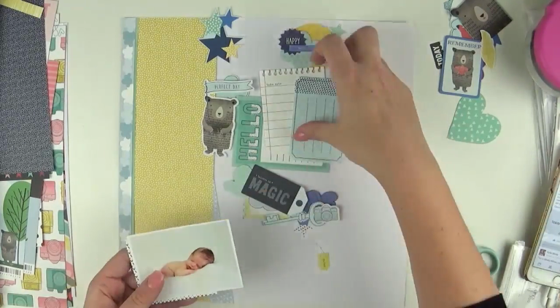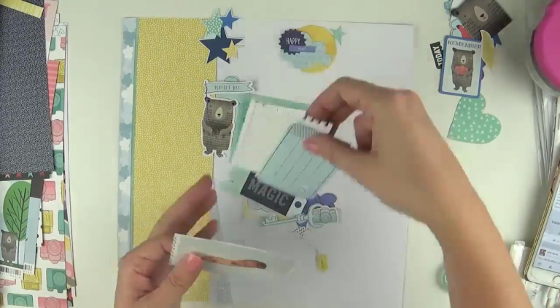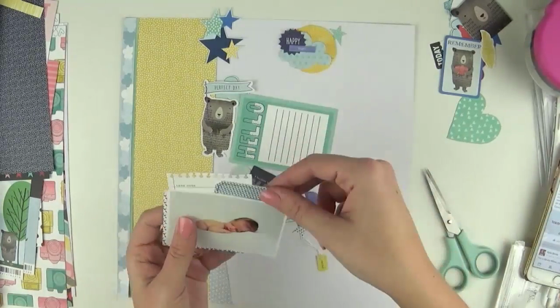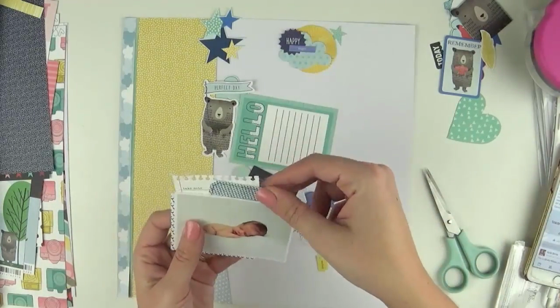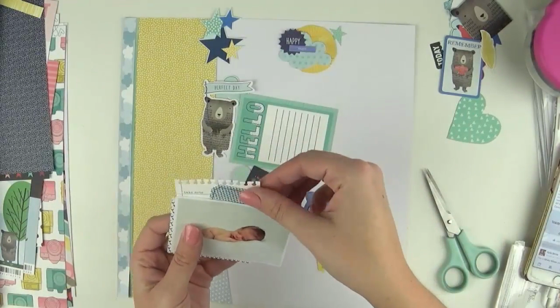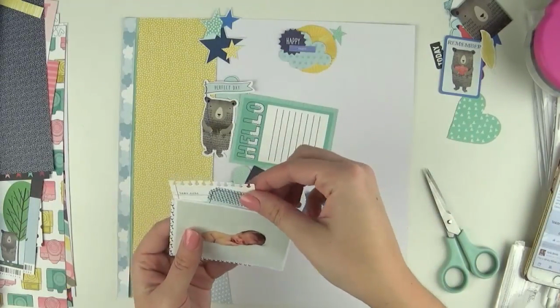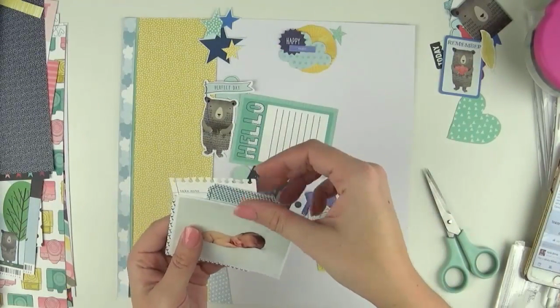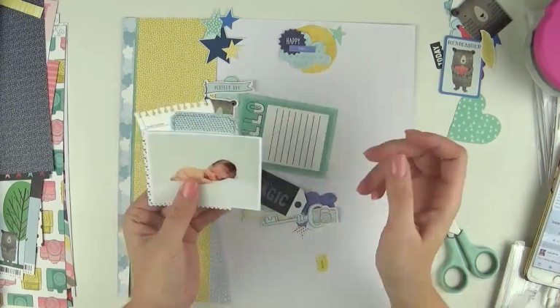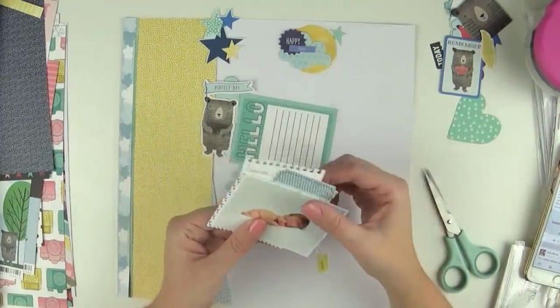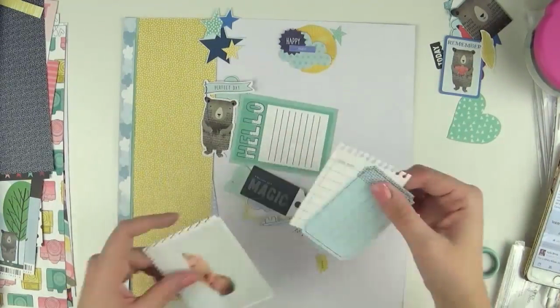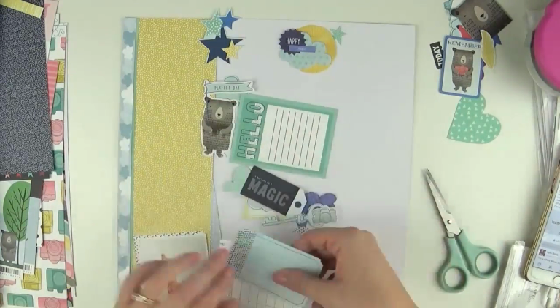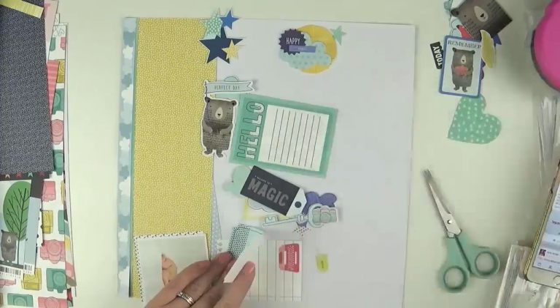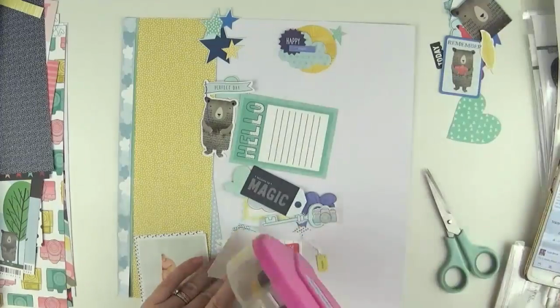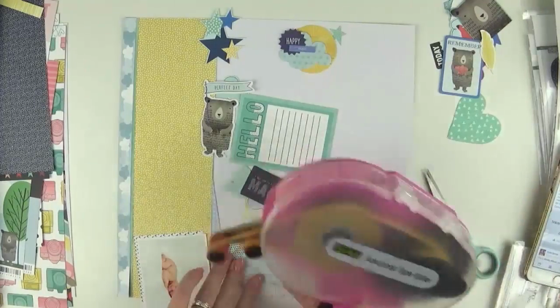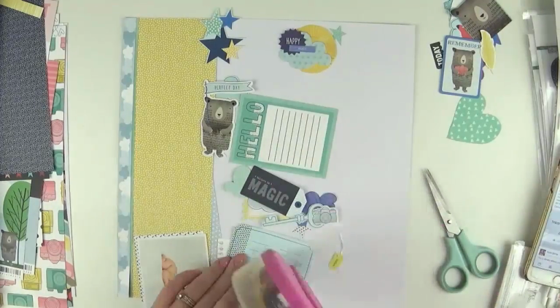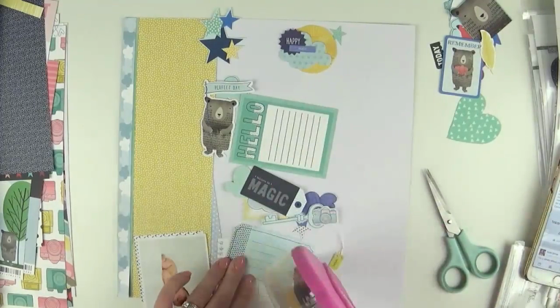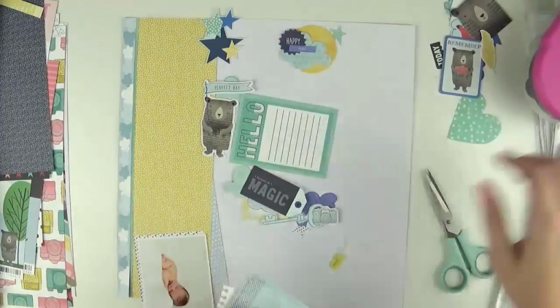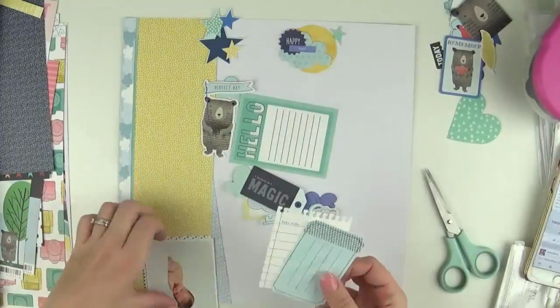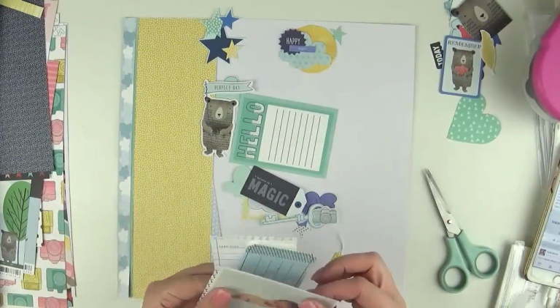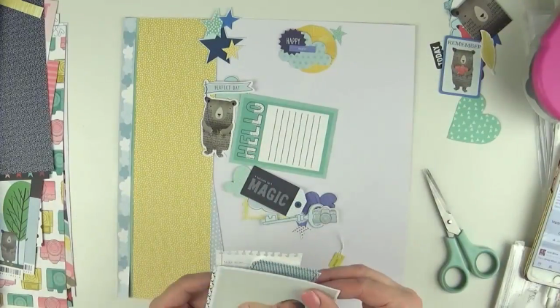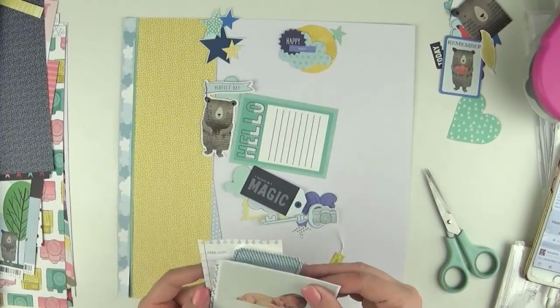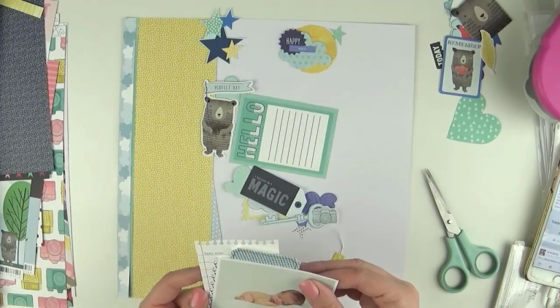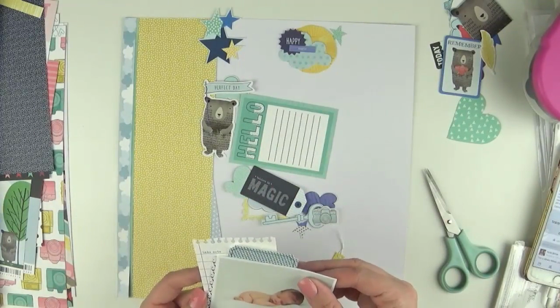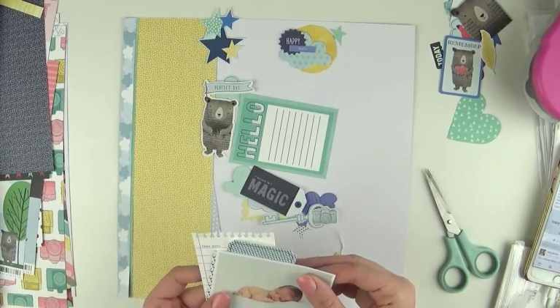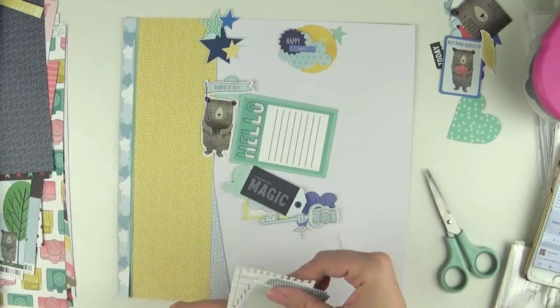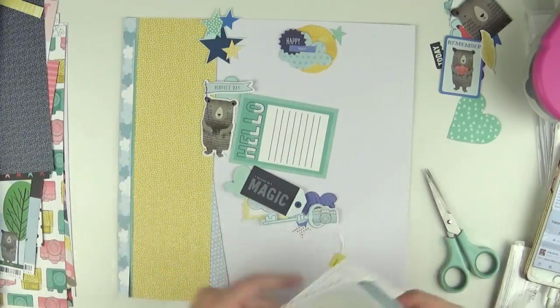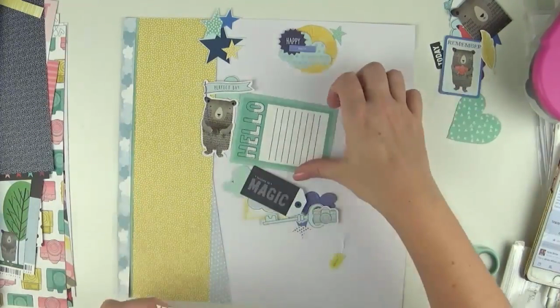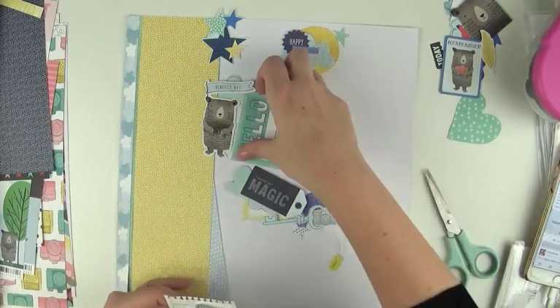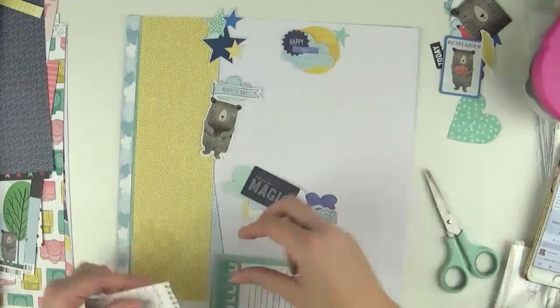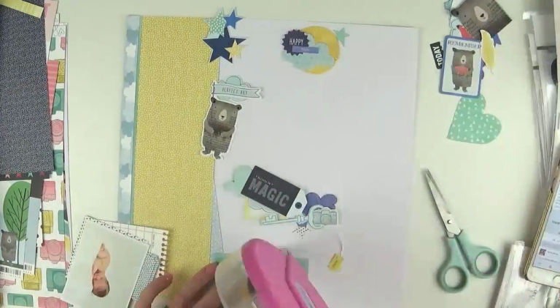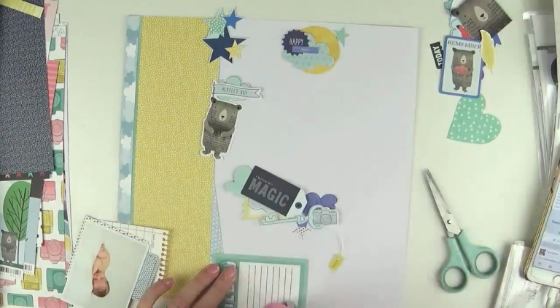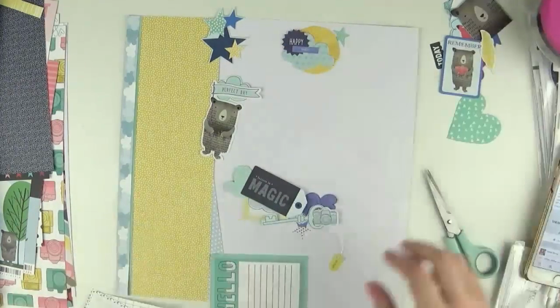You can see here that I'm building those layers of the pieces I was just talking about — those couple of tickets I'm adhering directly behind the photo.